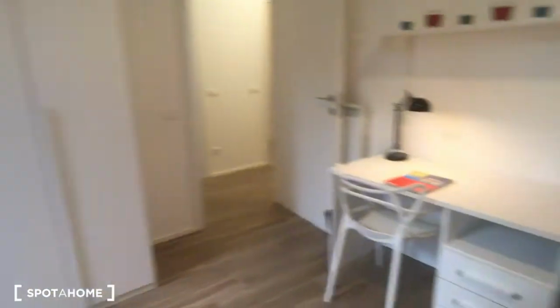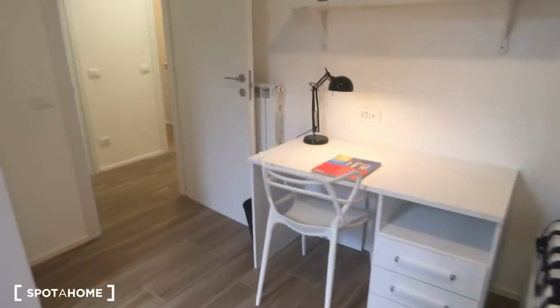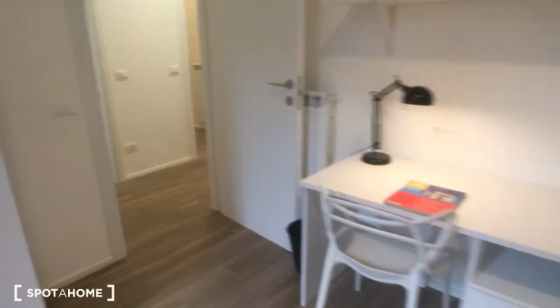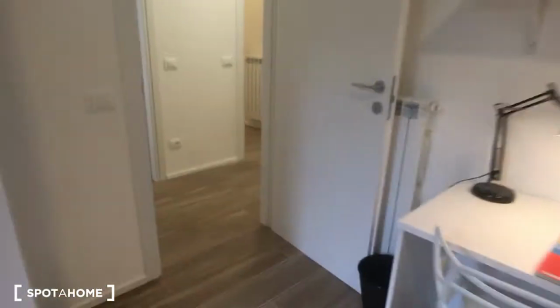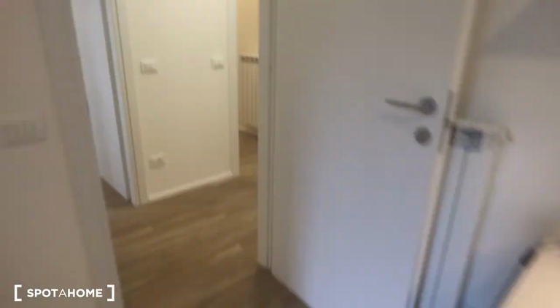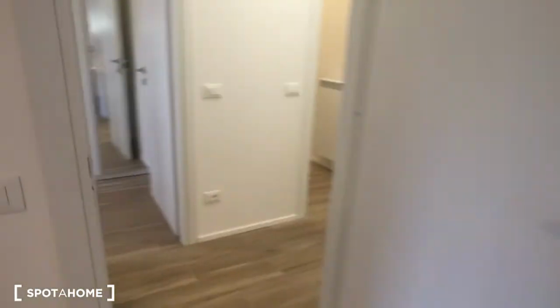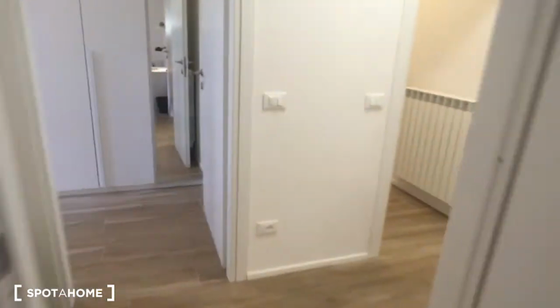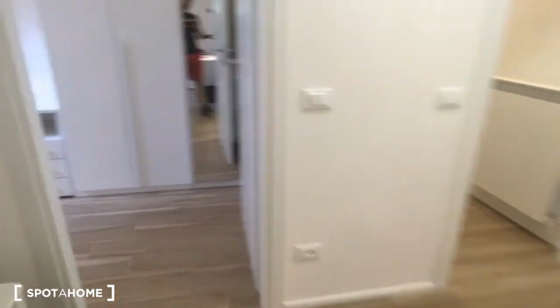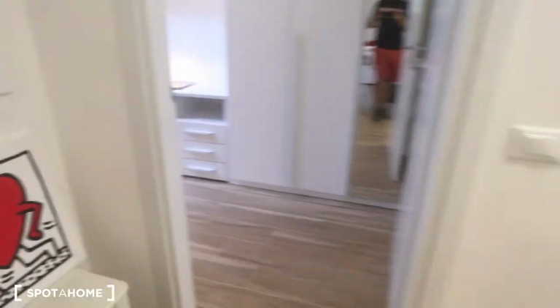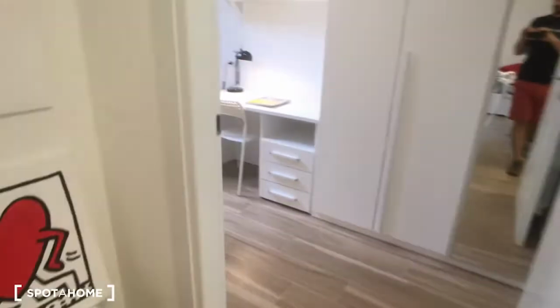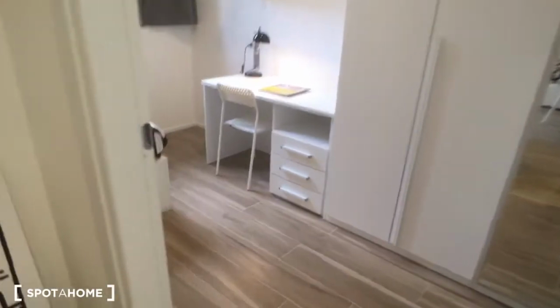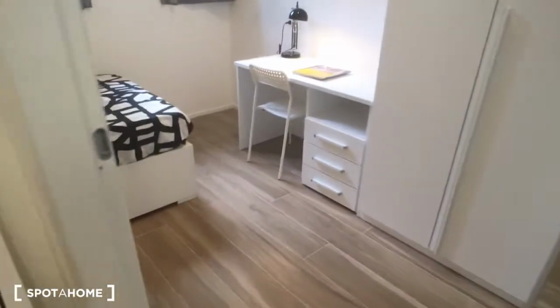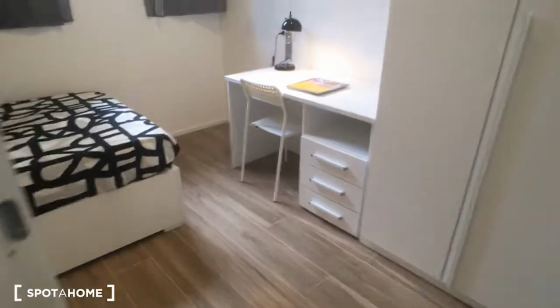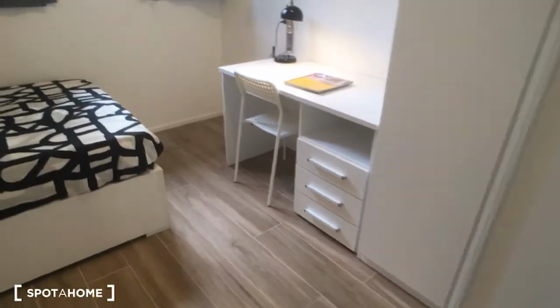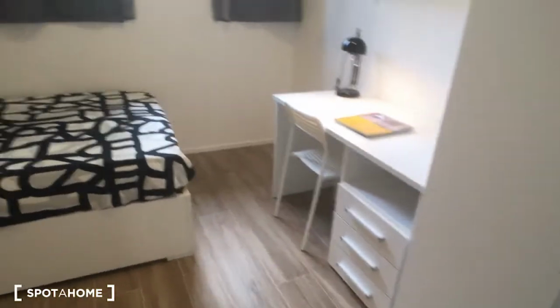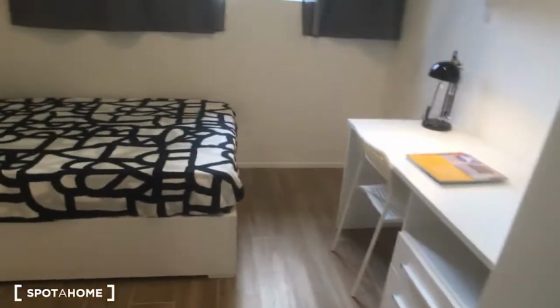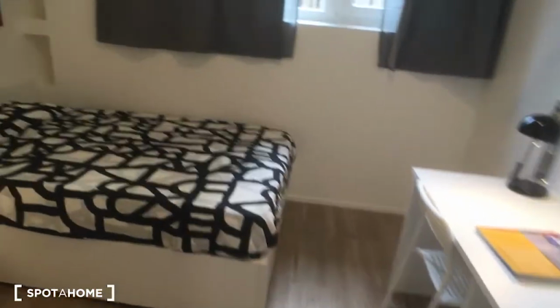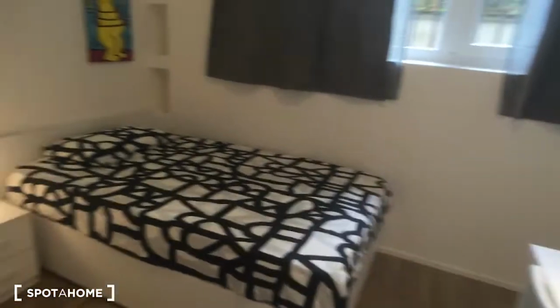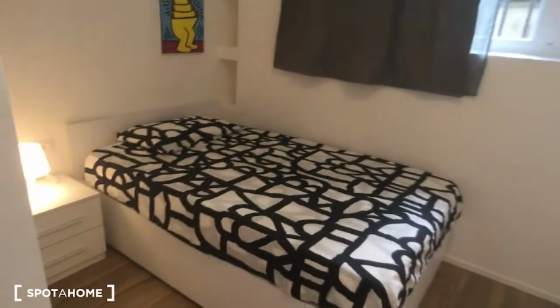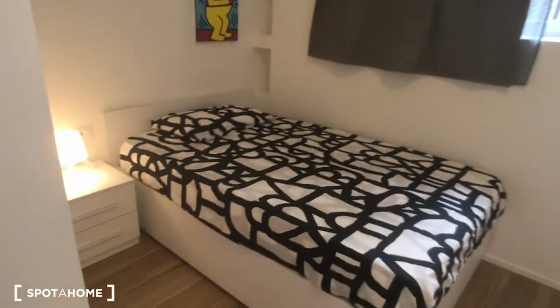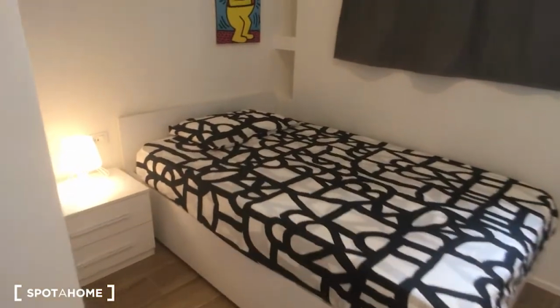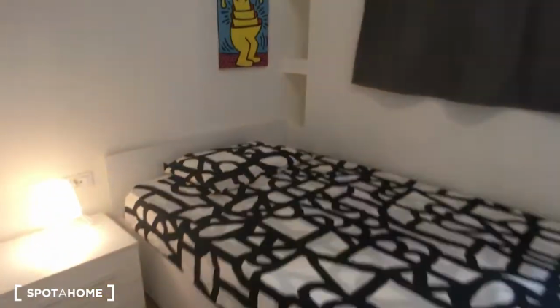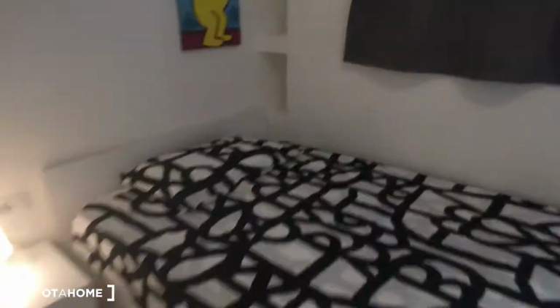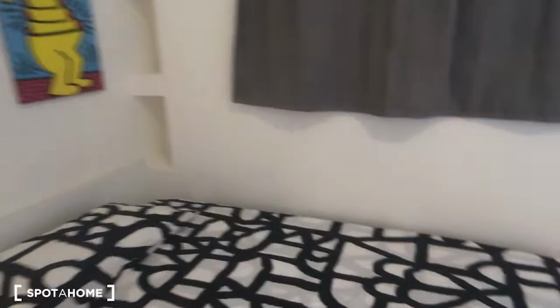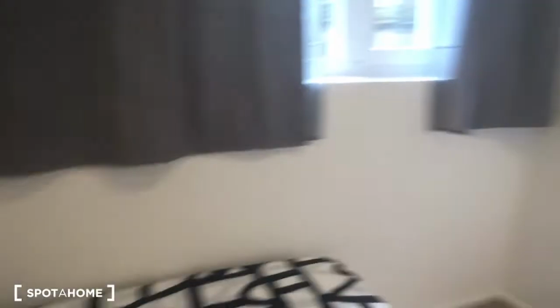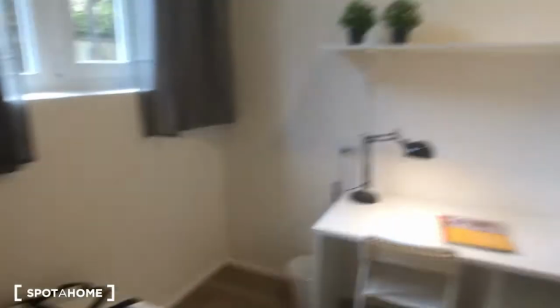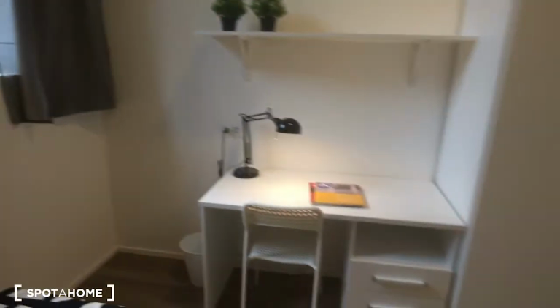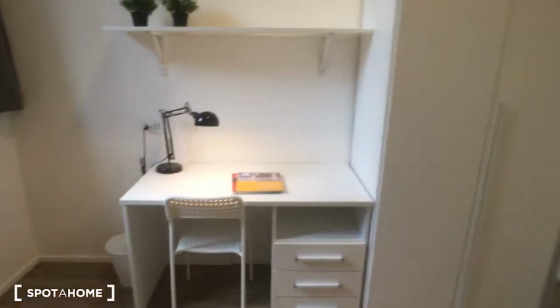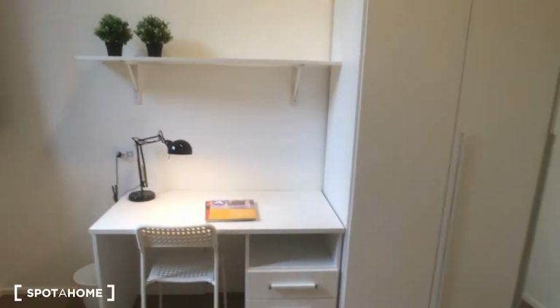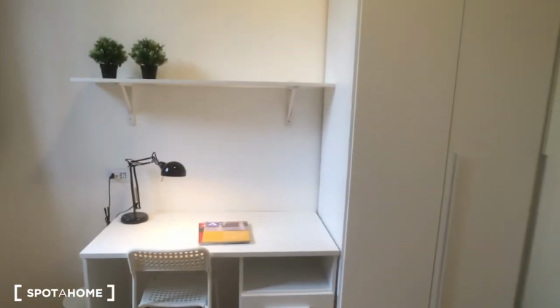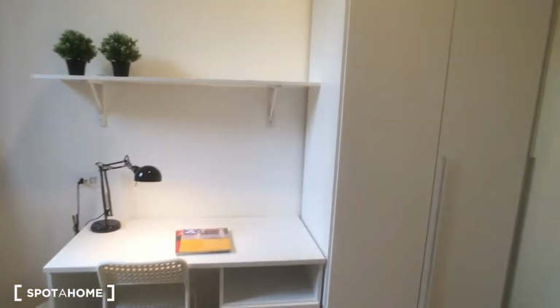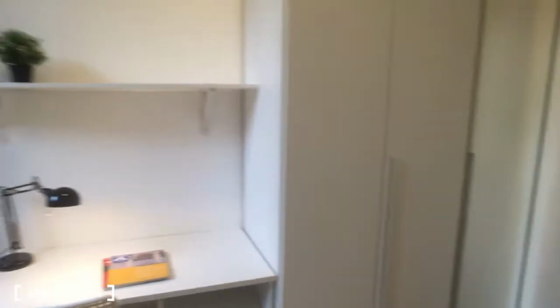Now we are on the right side of the house. Here we have bedroom number five, which has a single bed — it's just a bit smaller. Here we have the desk, the shelf, and the wardrobe.